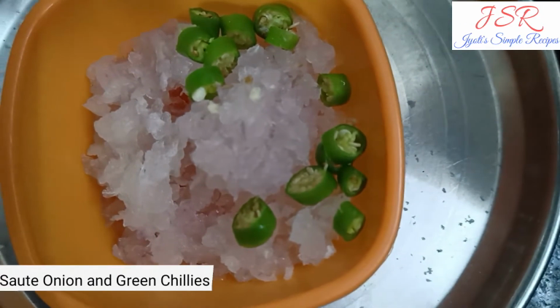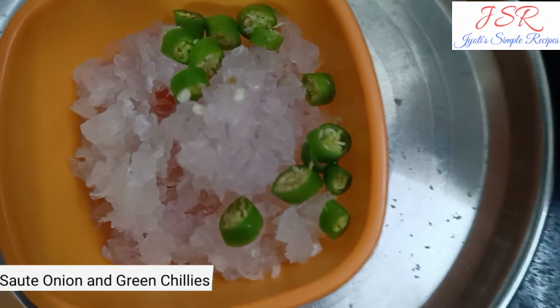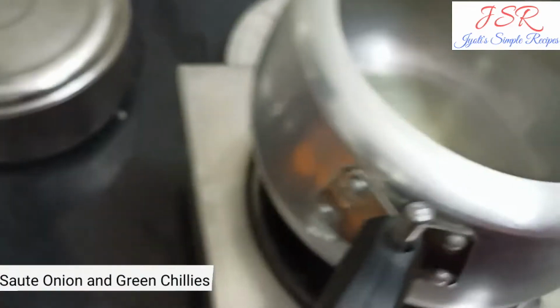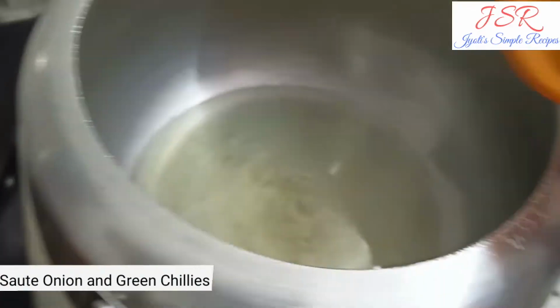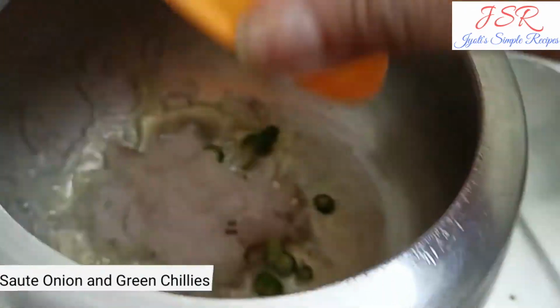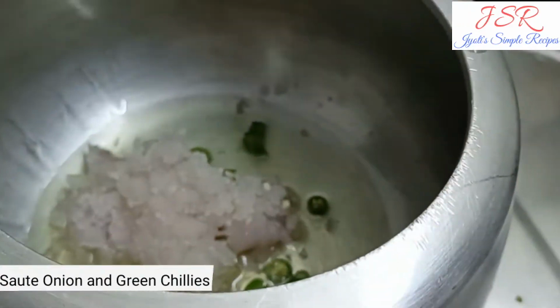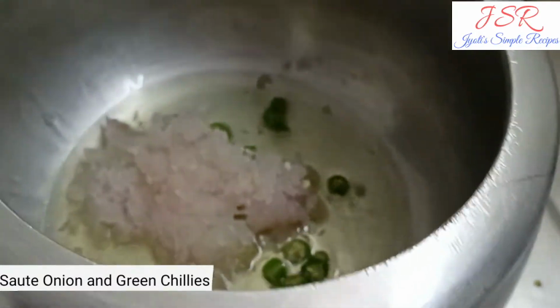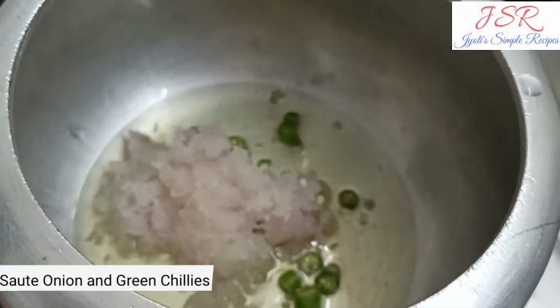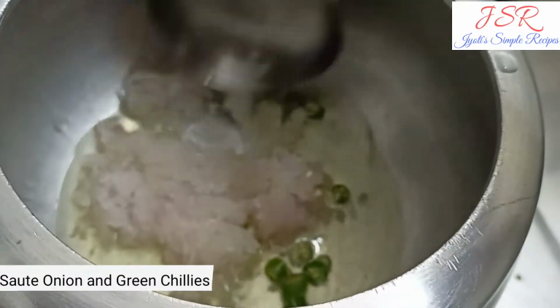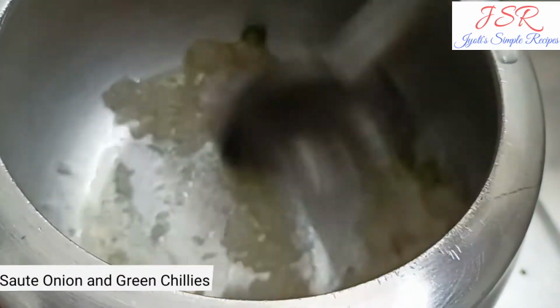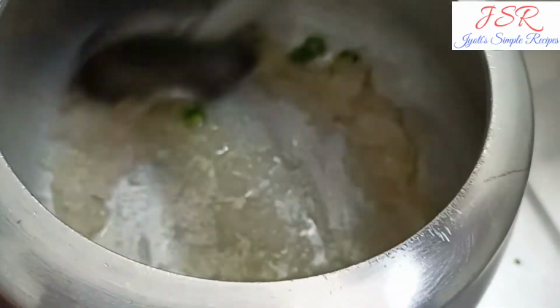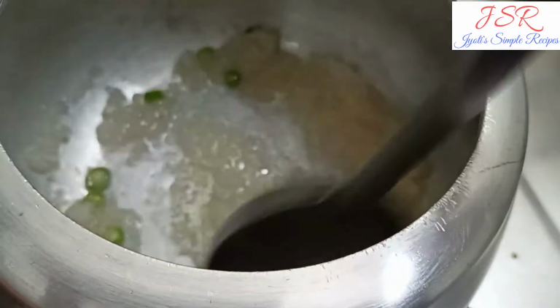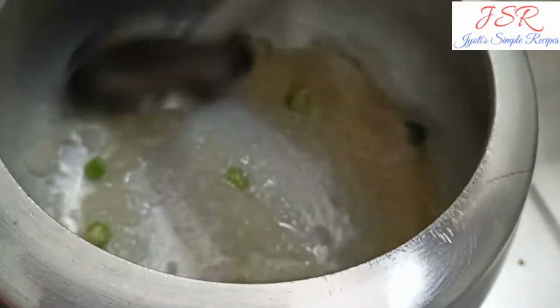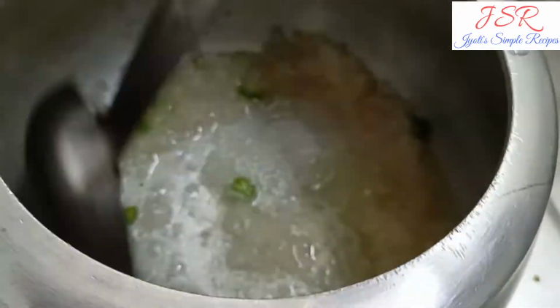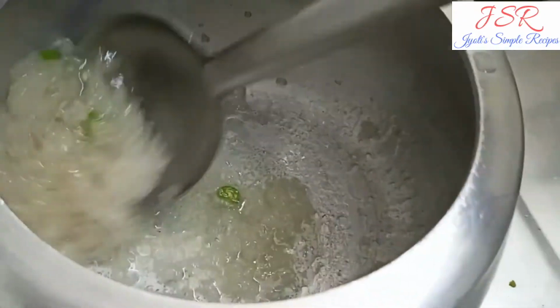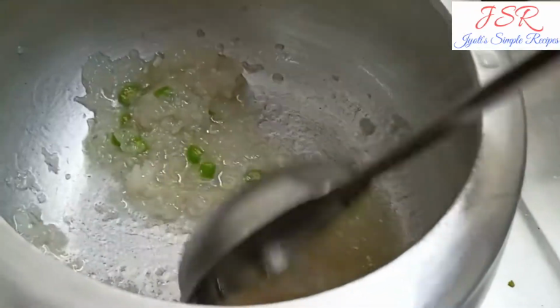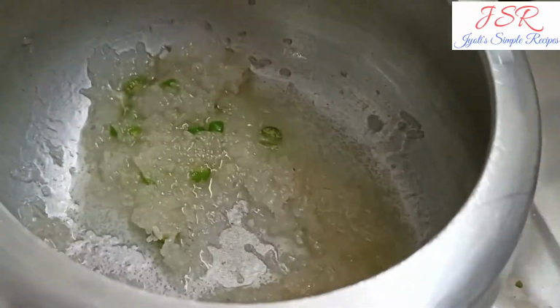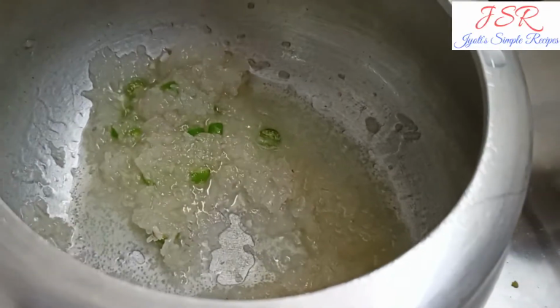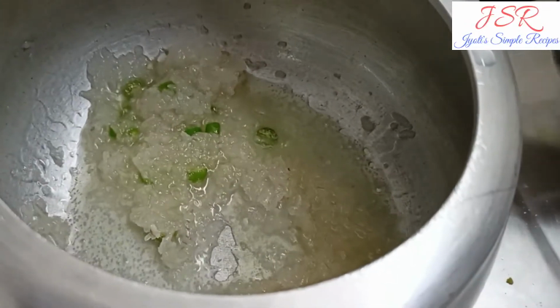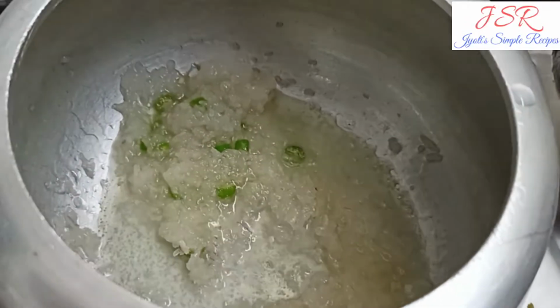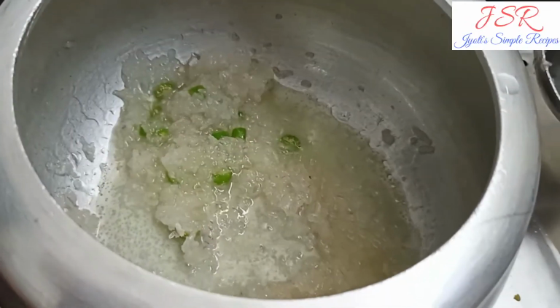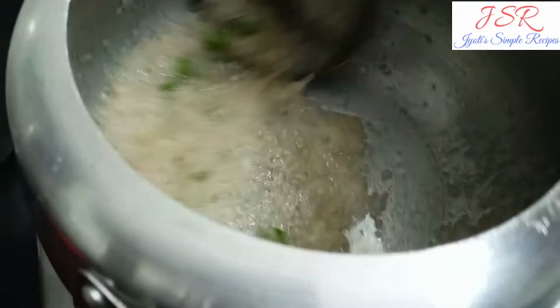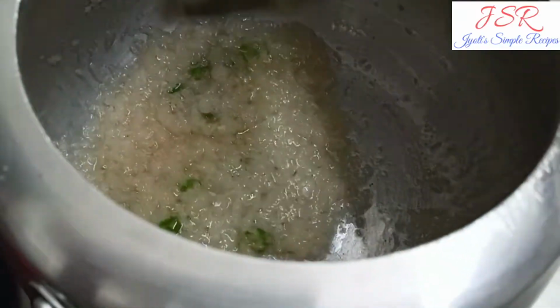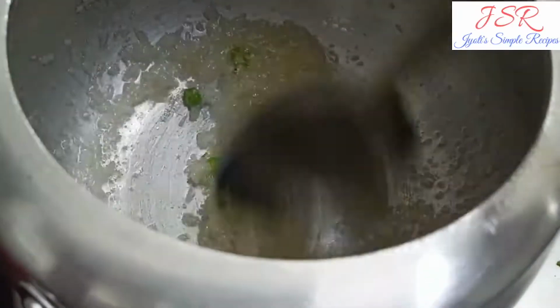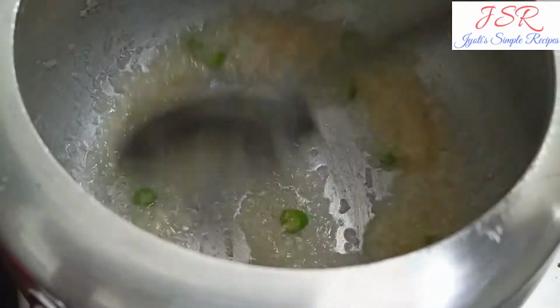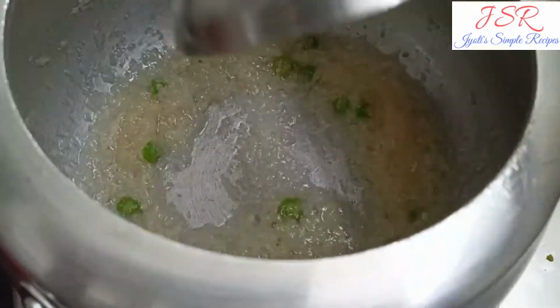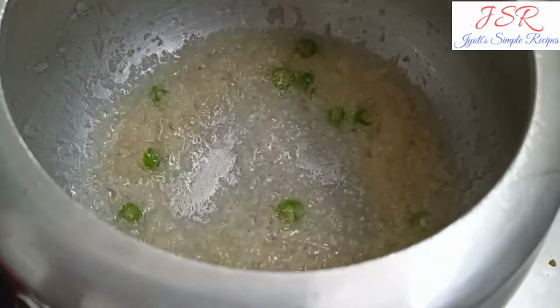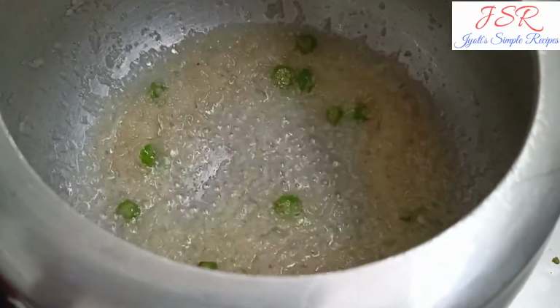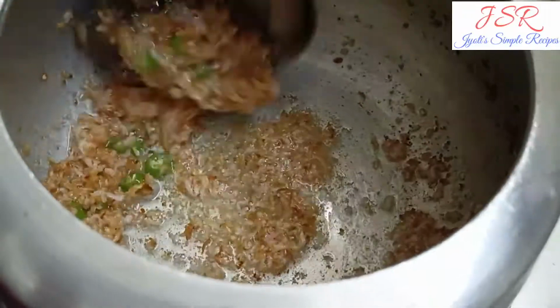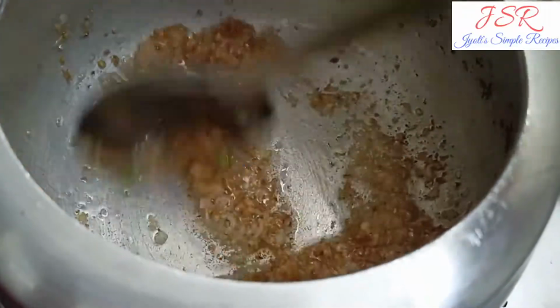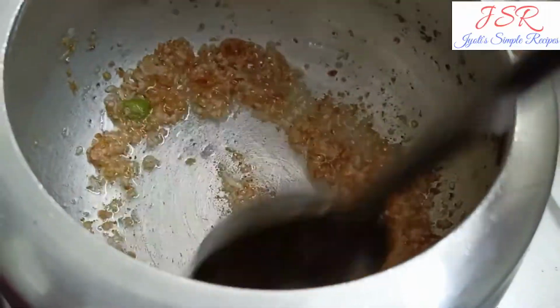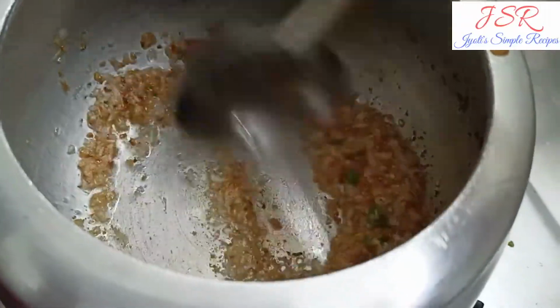Now we will put it in a cooker. Now we will put the onion in to brown.